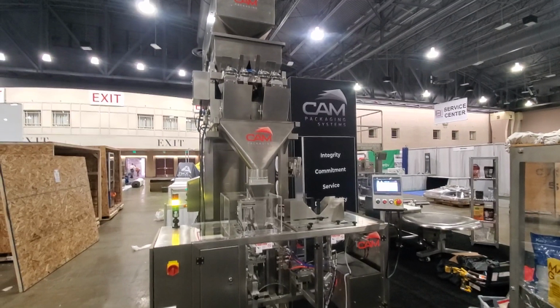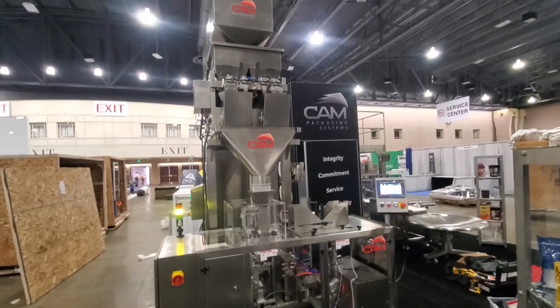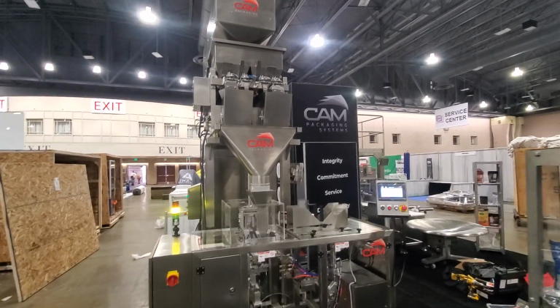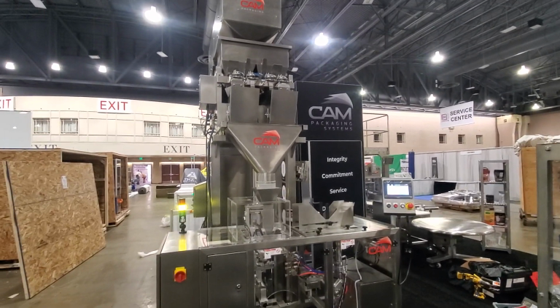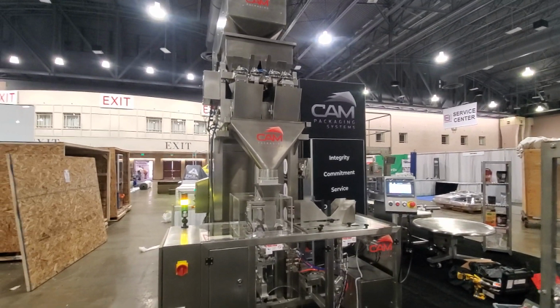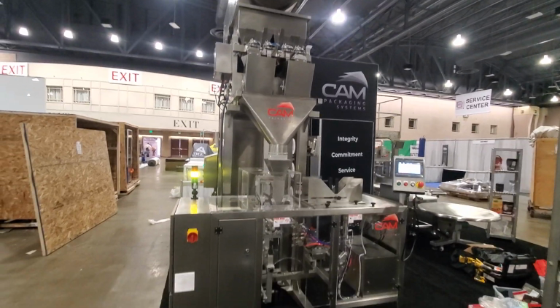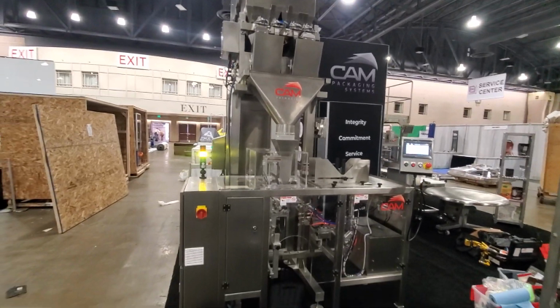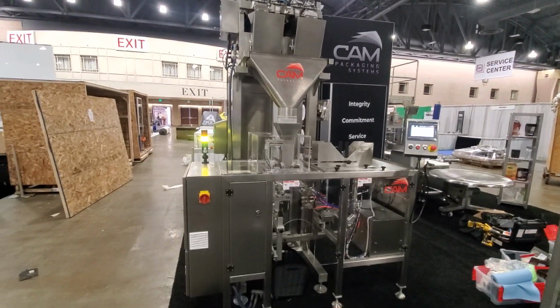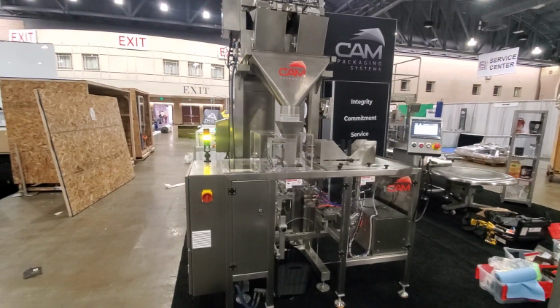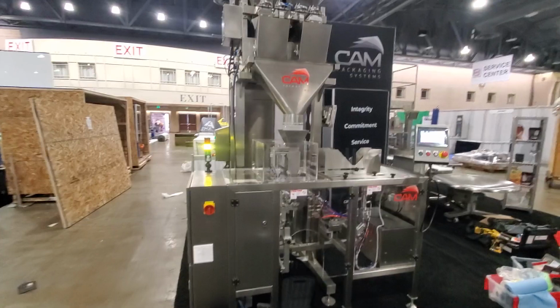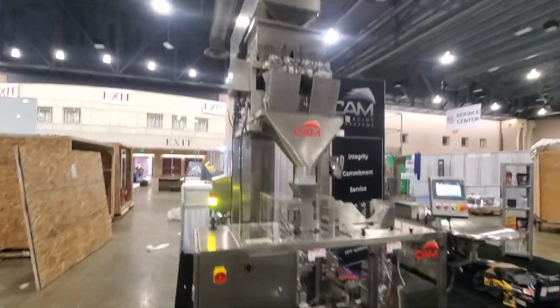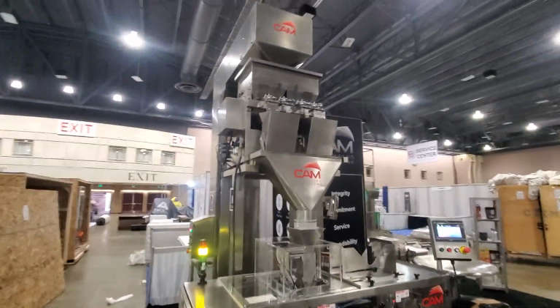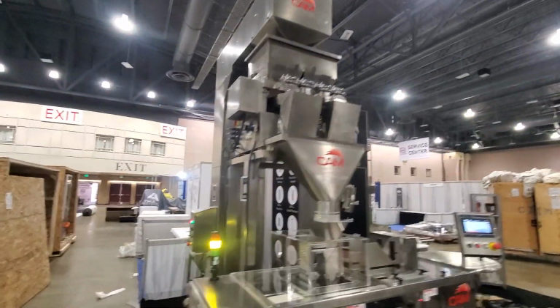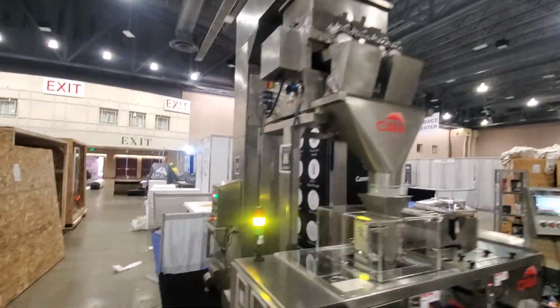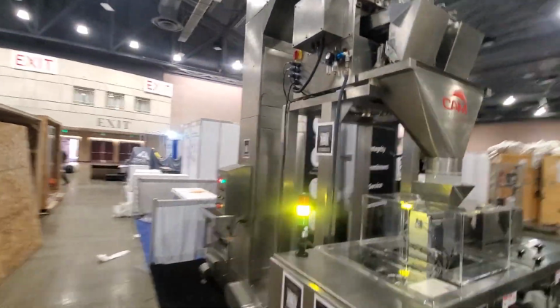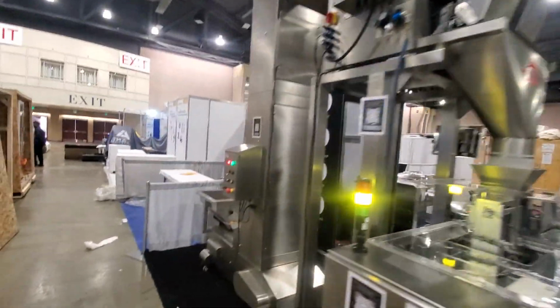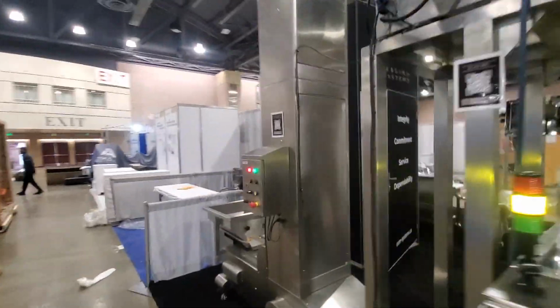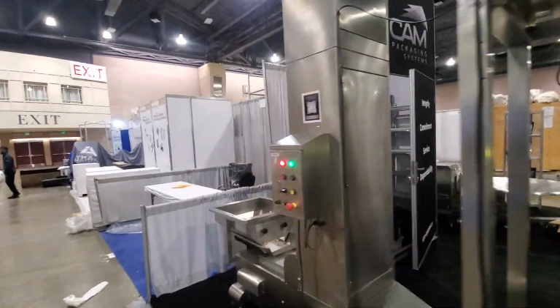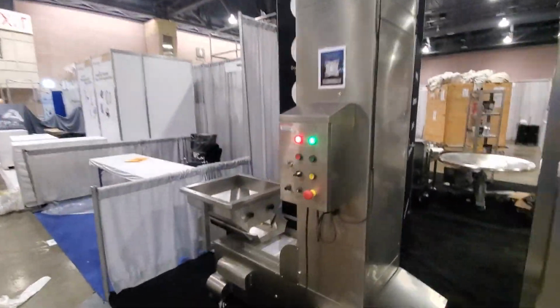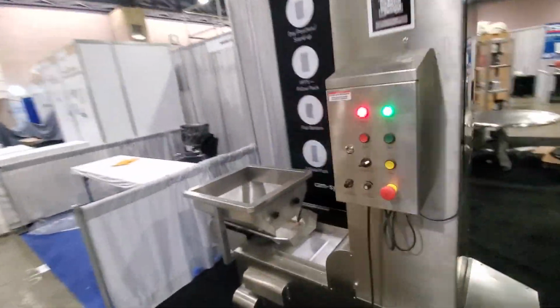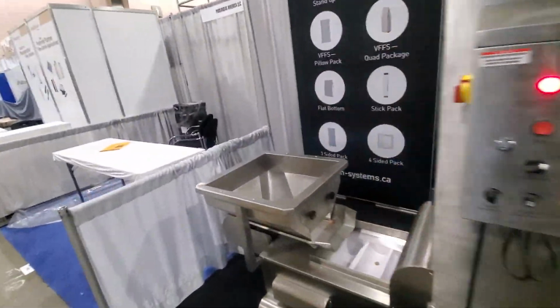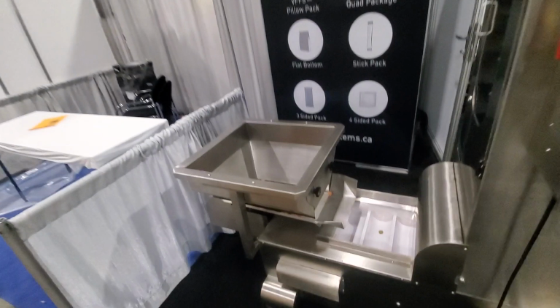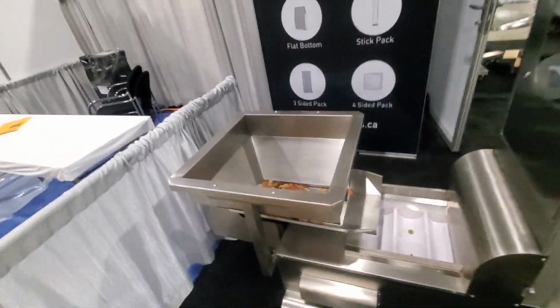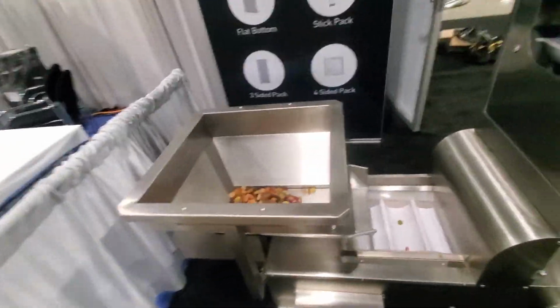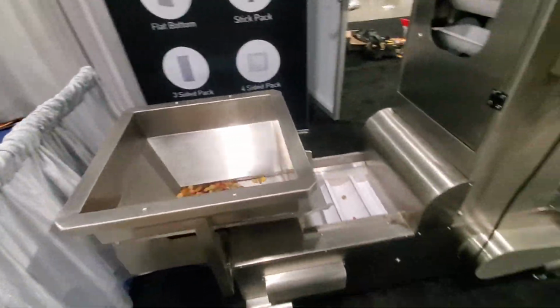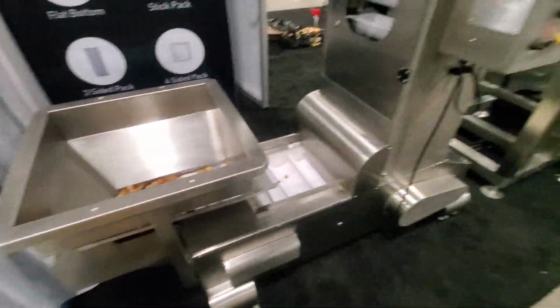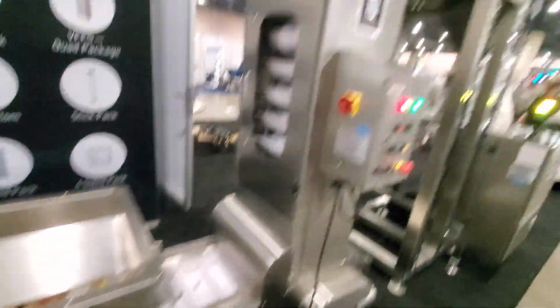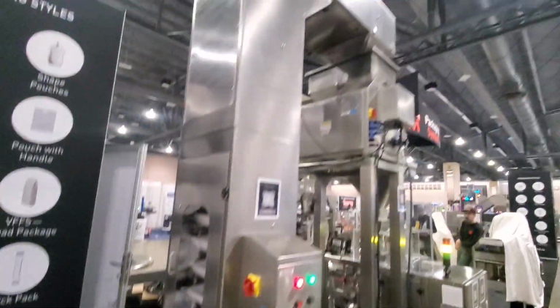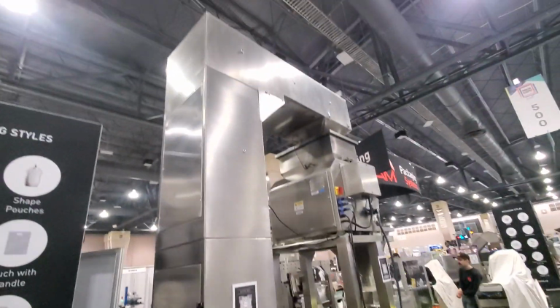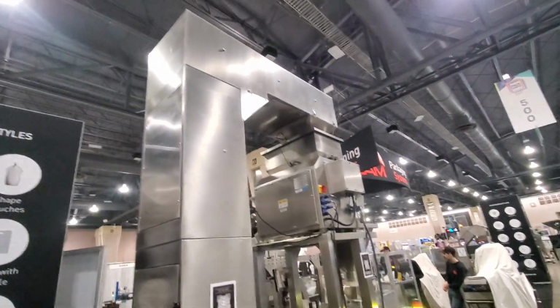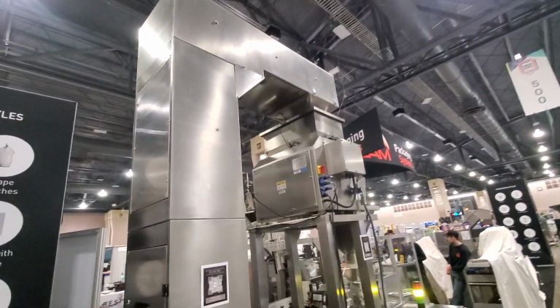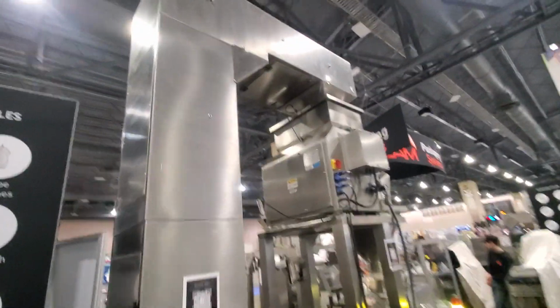Here at CAM Packaging we're going to show you our single station — this is our entry-level solution, fully automatic. You can bulk fill your product into the back hopper here, and a little bucket conveyor will take it up and over into the scale.